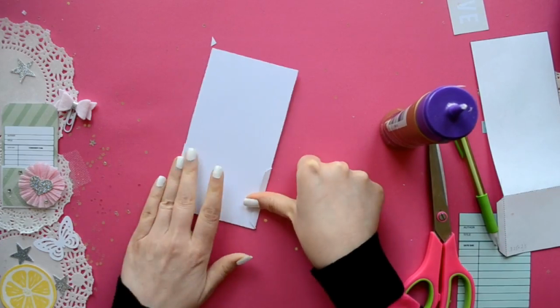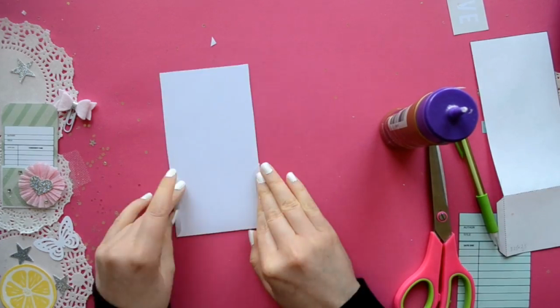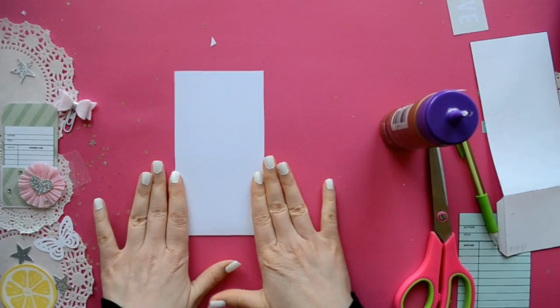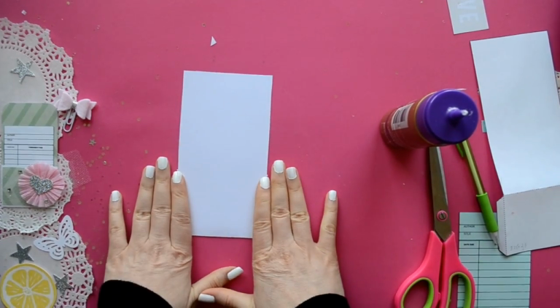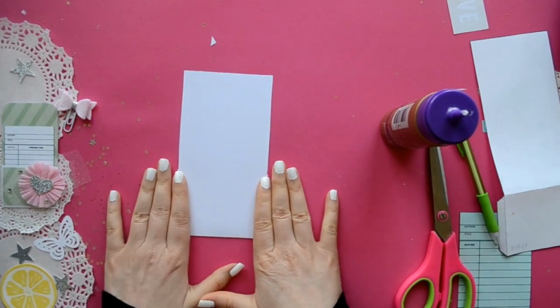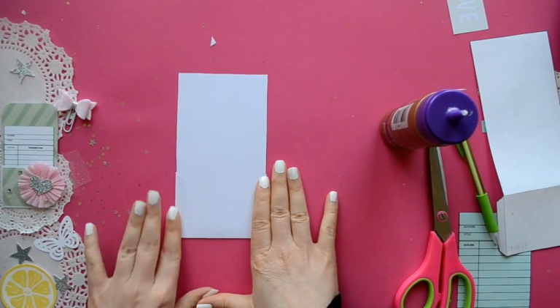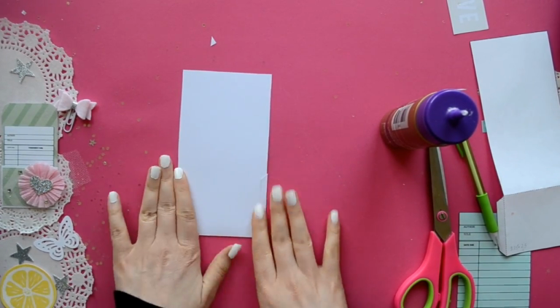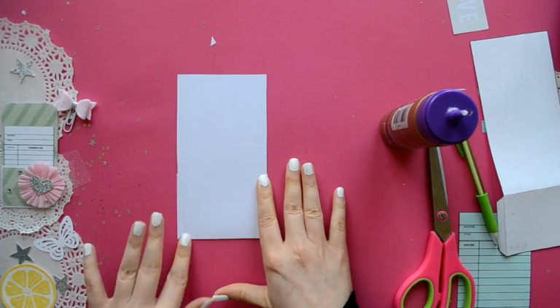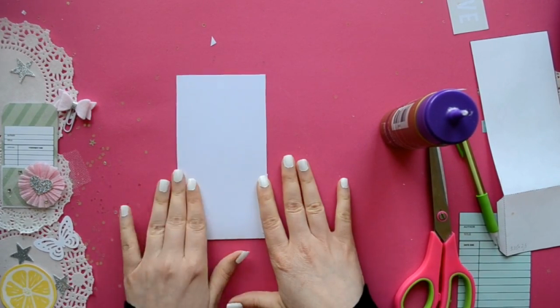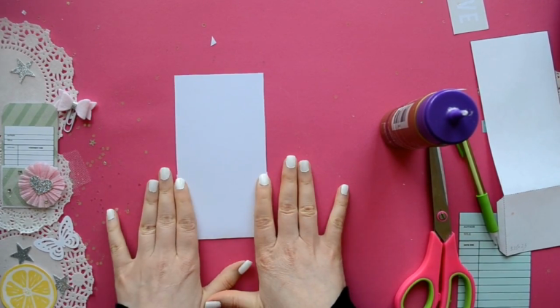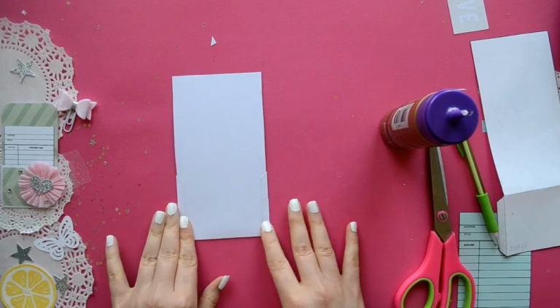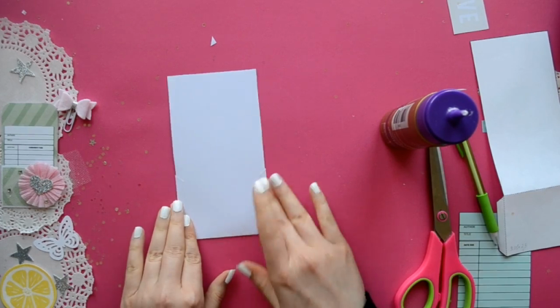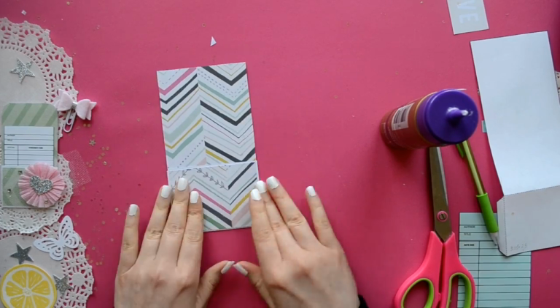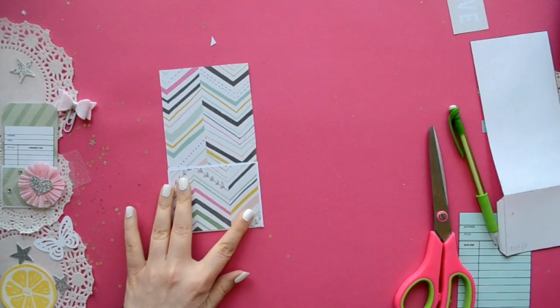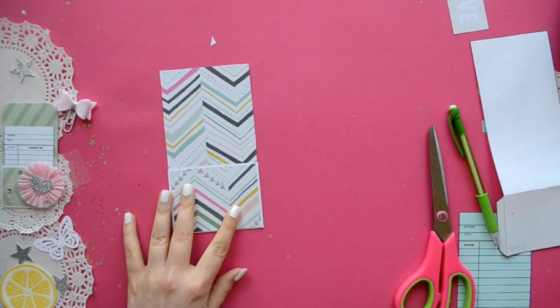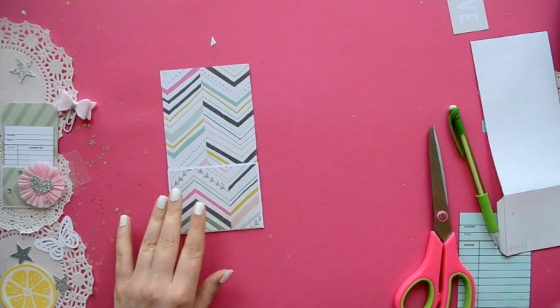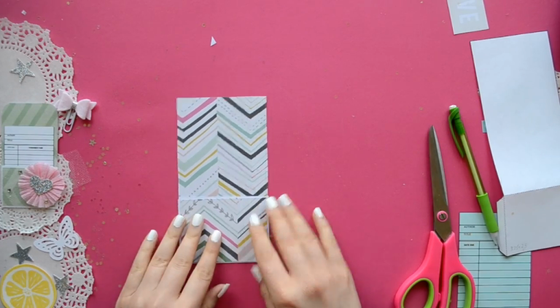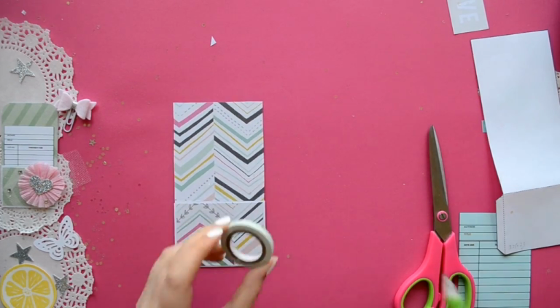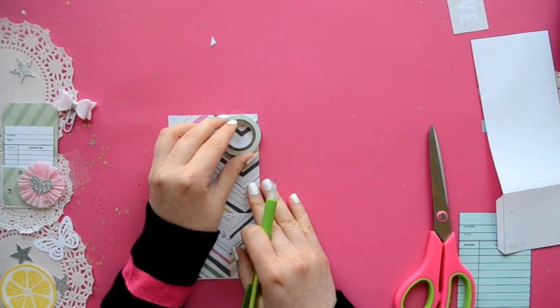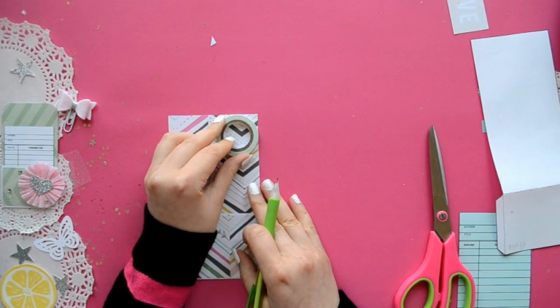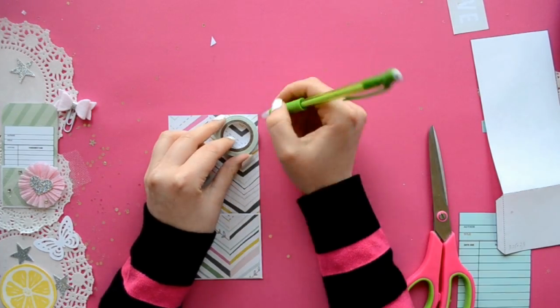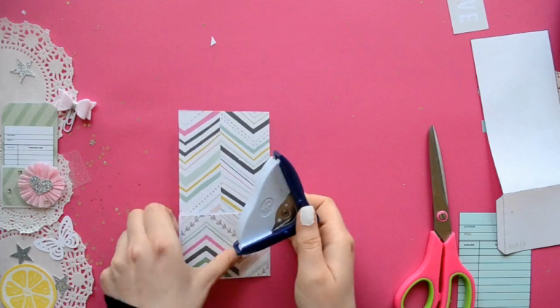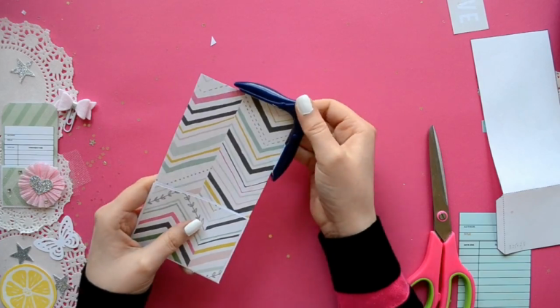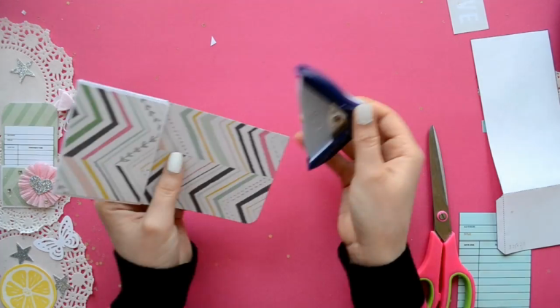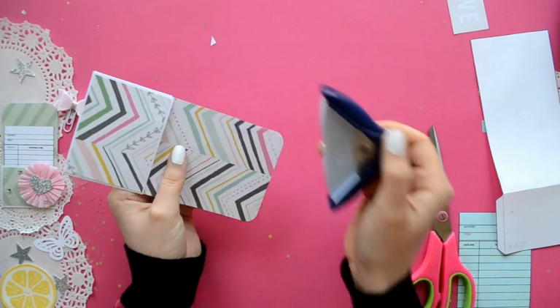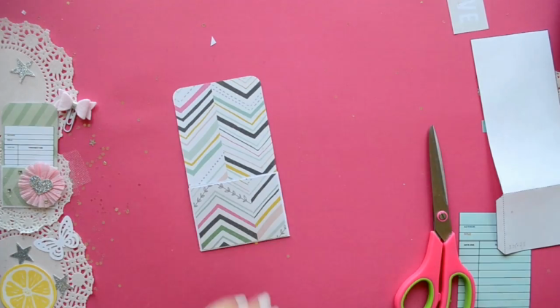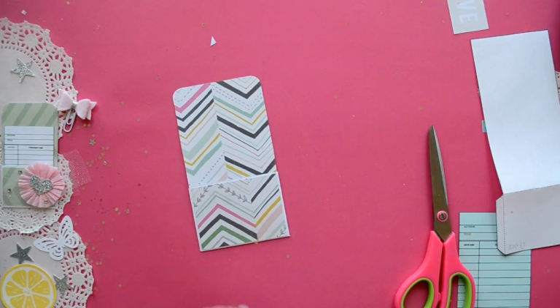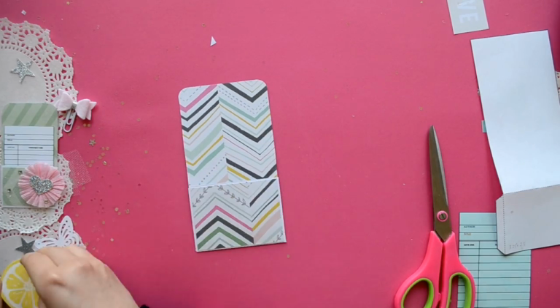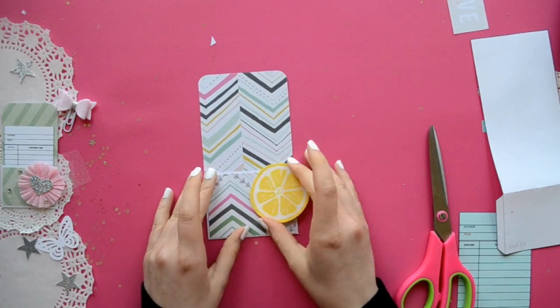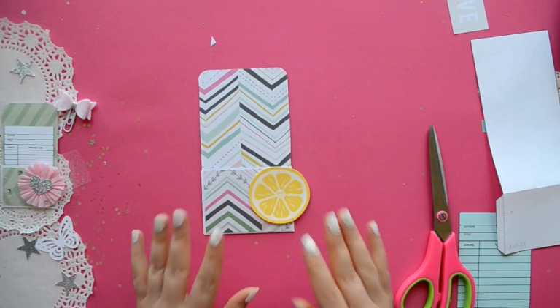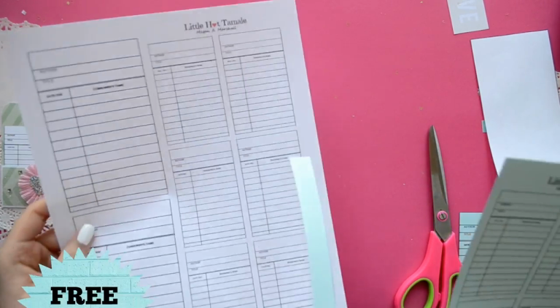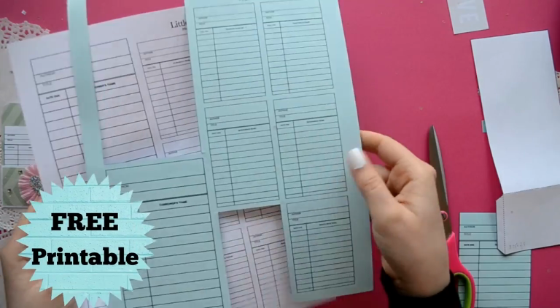I'm just going to glue the little tabs on the back side. And on the corners, I like to have them rounded — you can use a washi tape roll, trace around the edge and cut it out, or you can use a corner rounder.